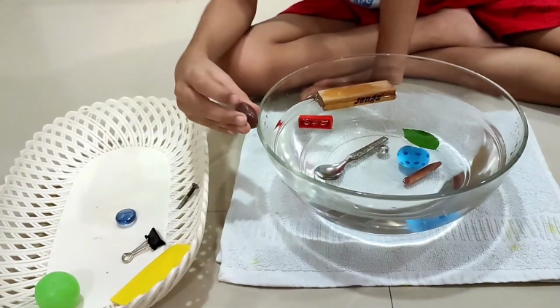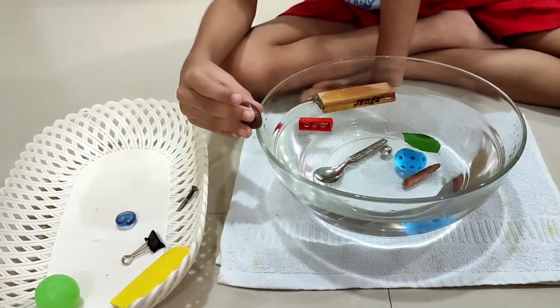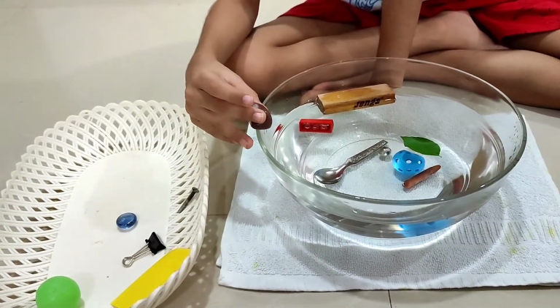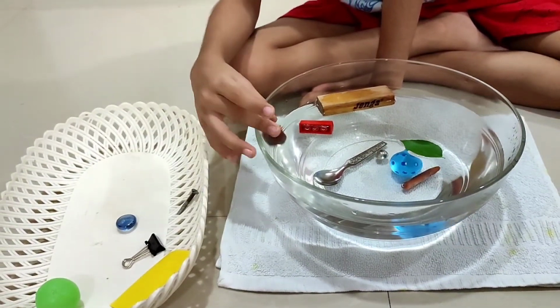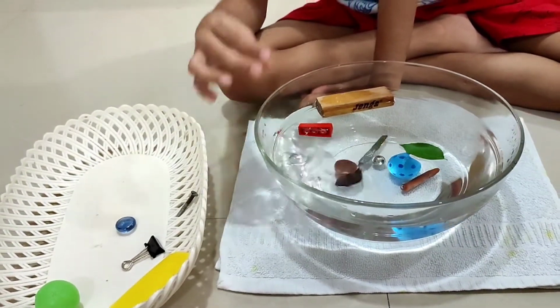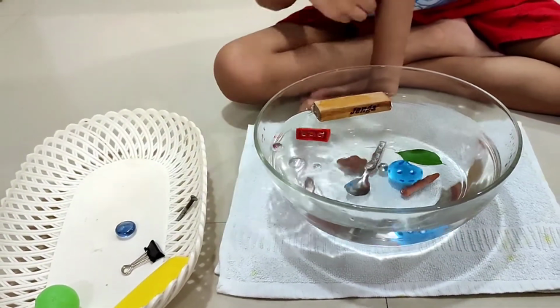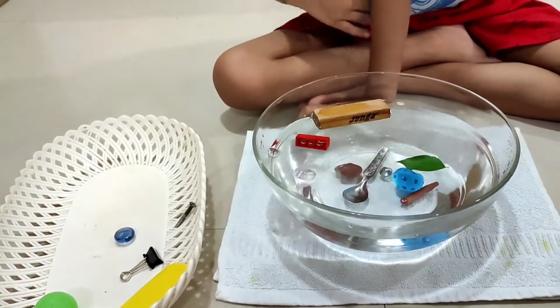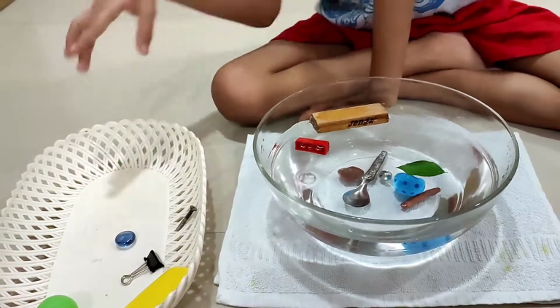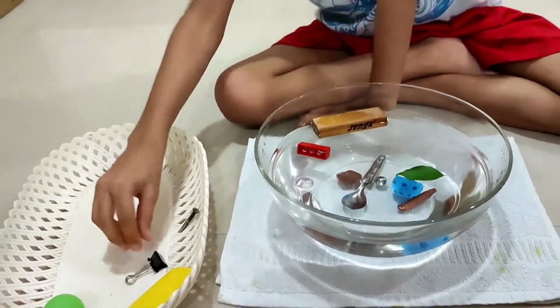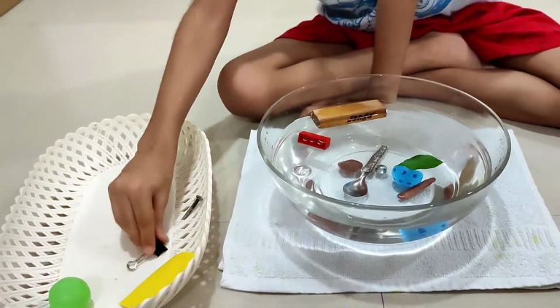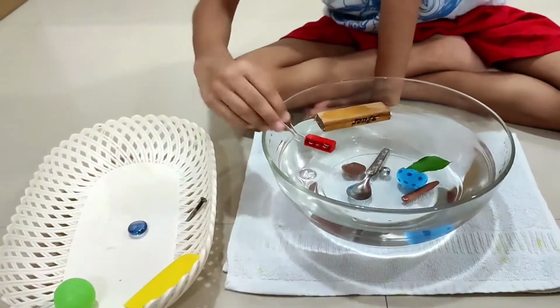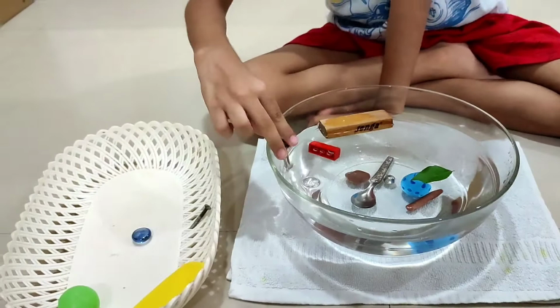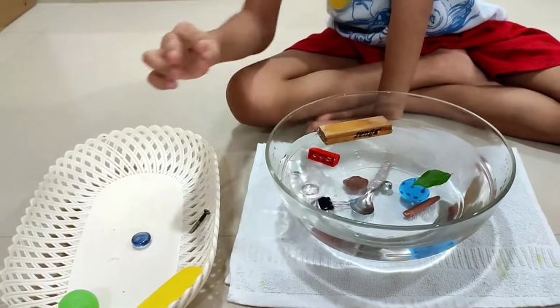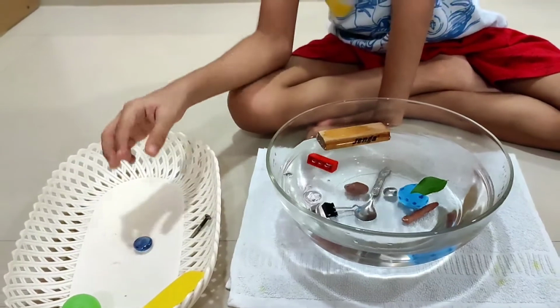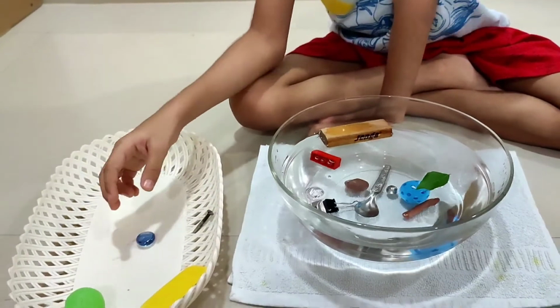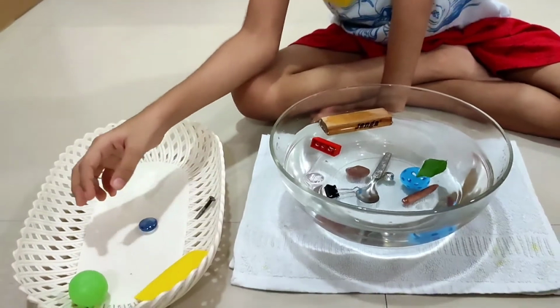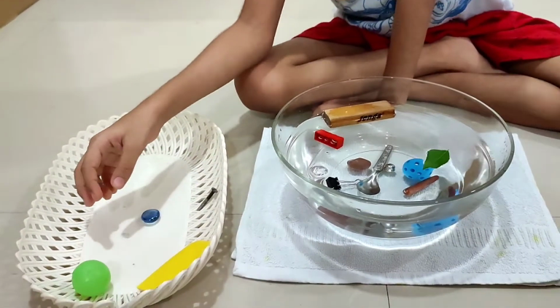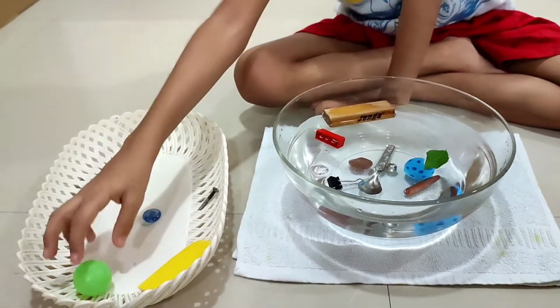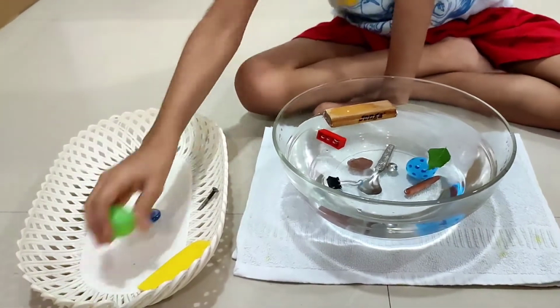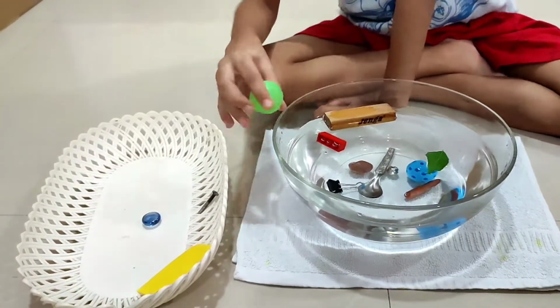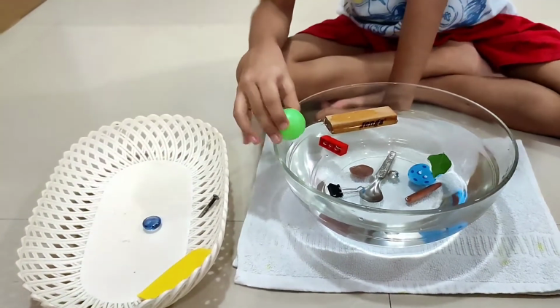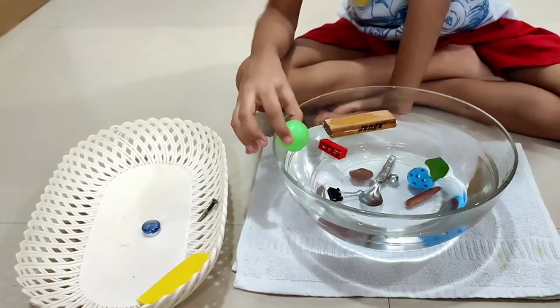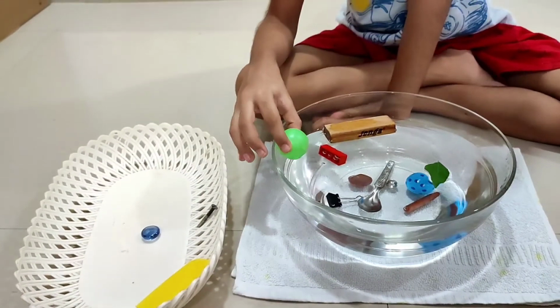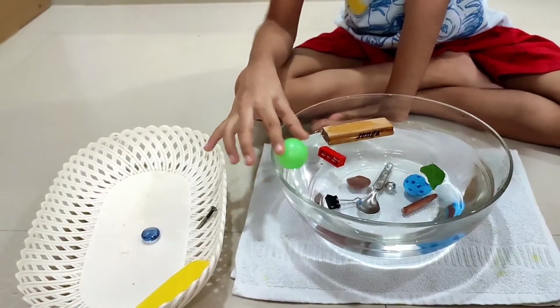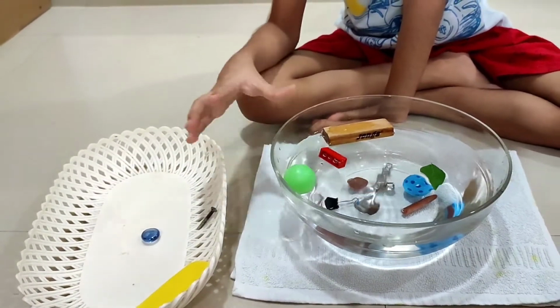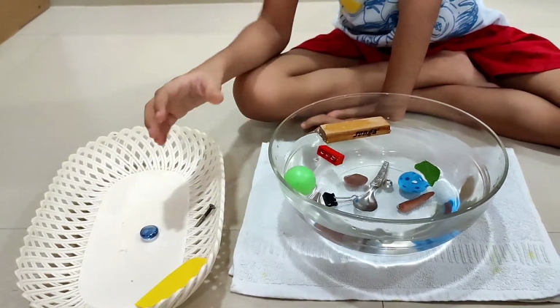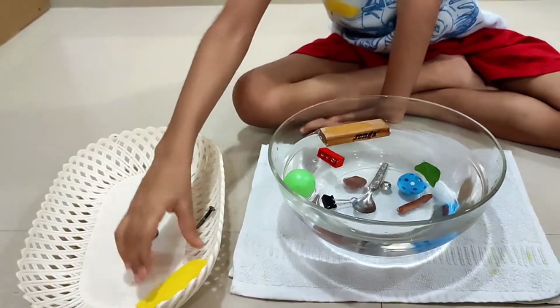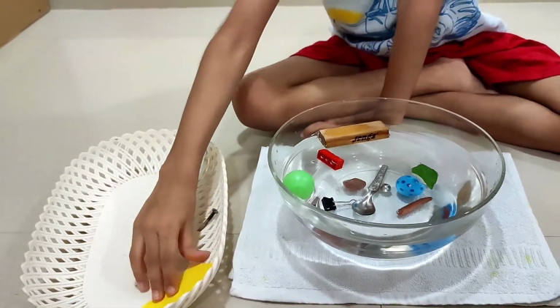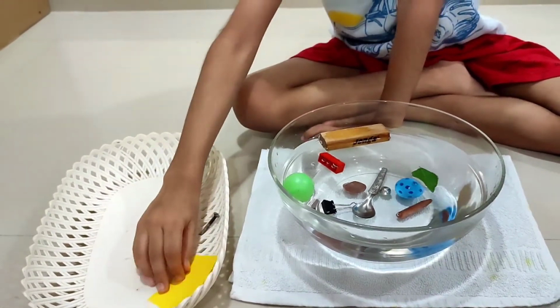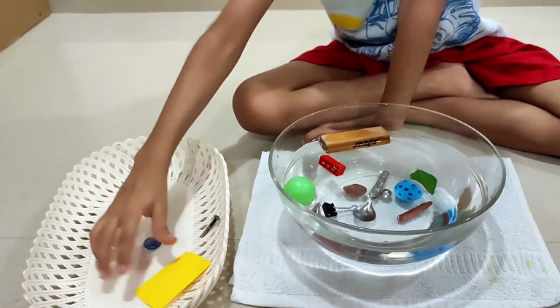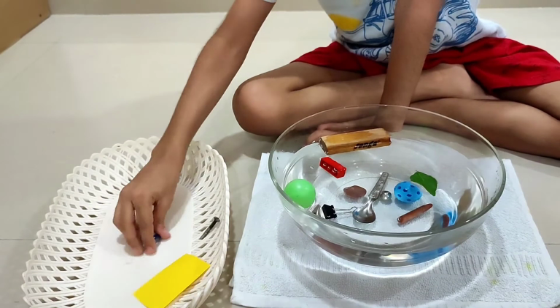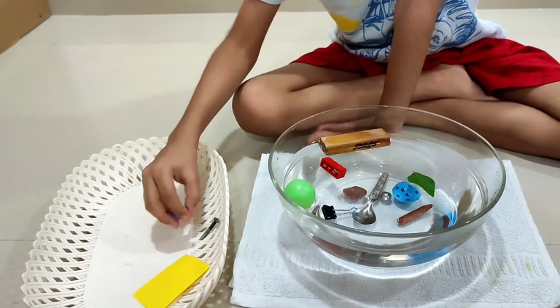A spoon has more tension. Plastic, power — less tension.